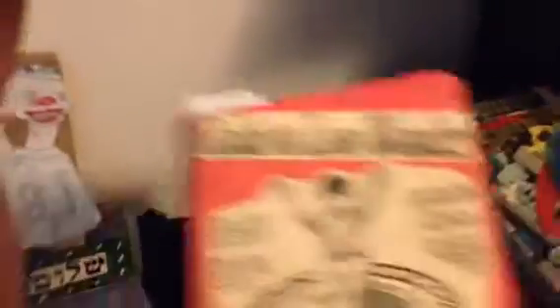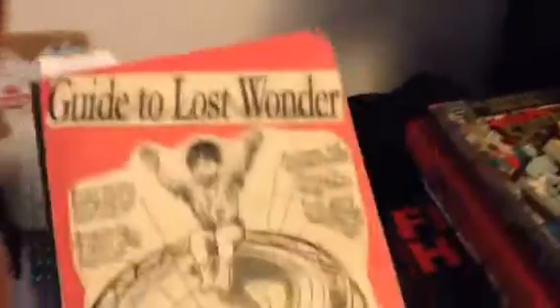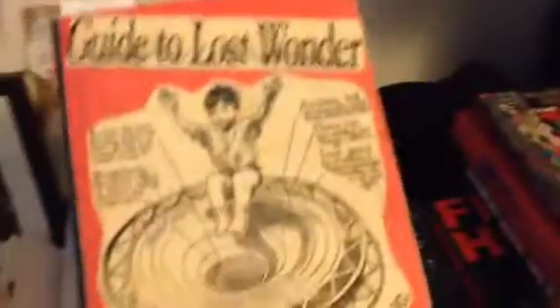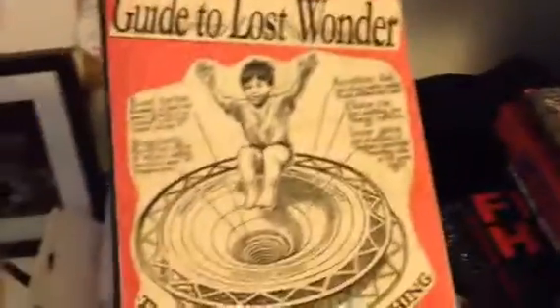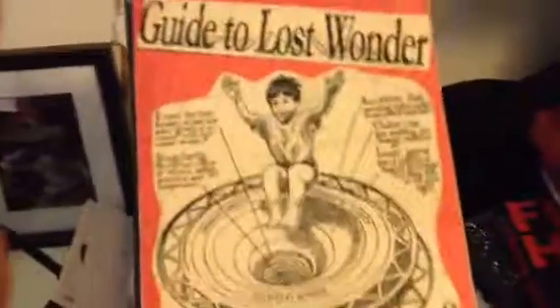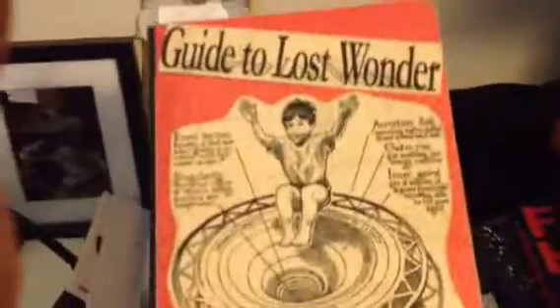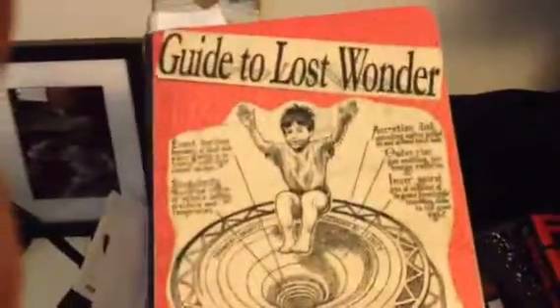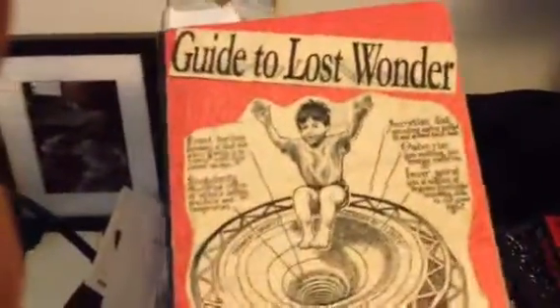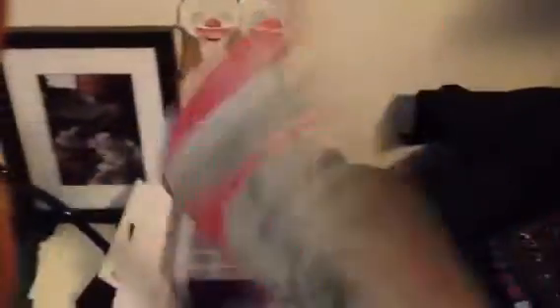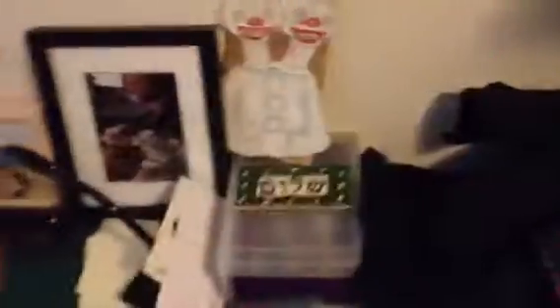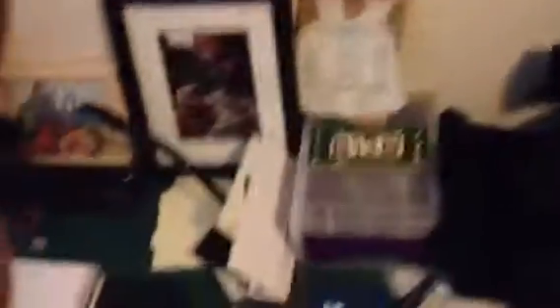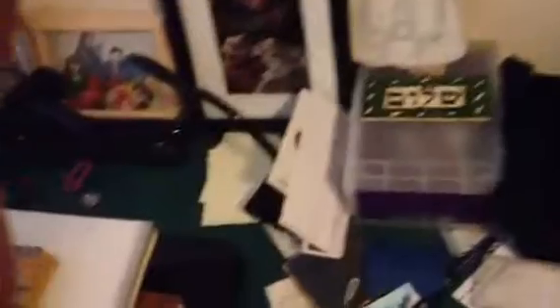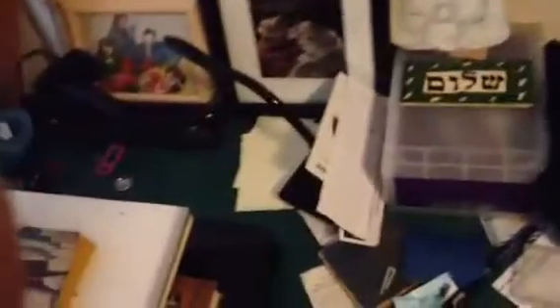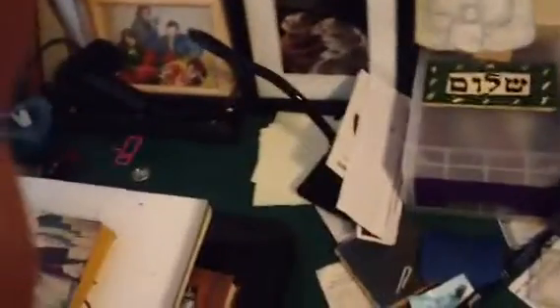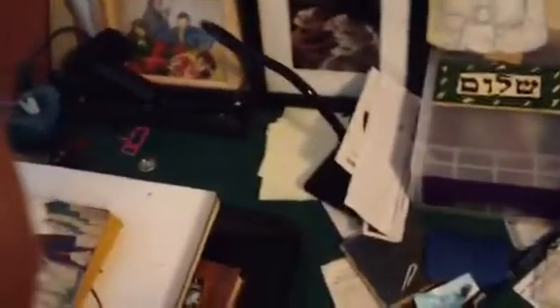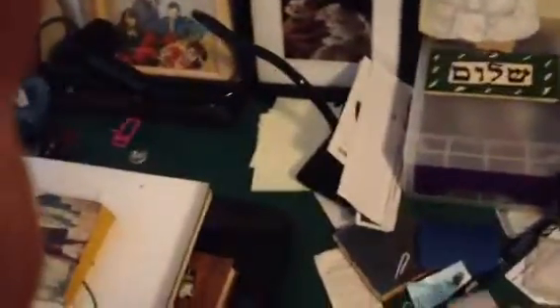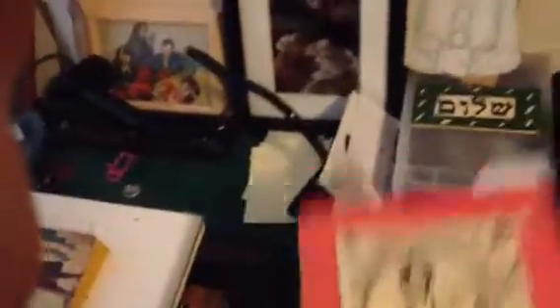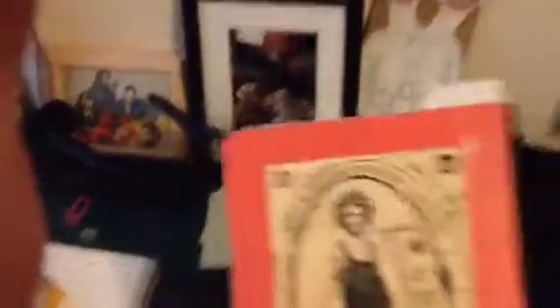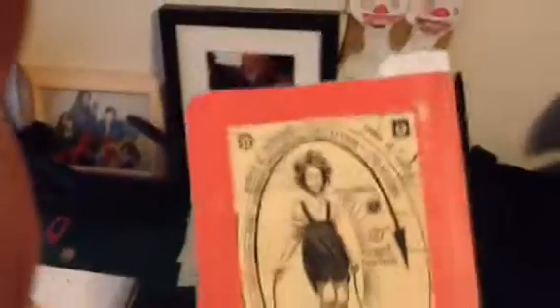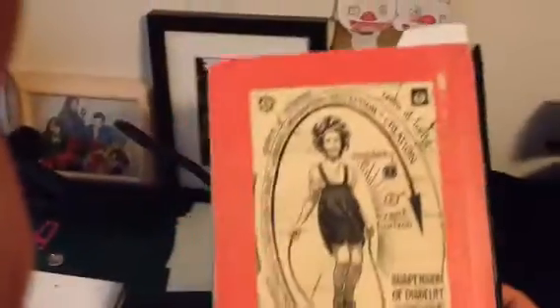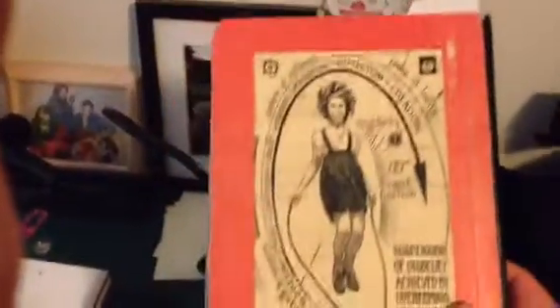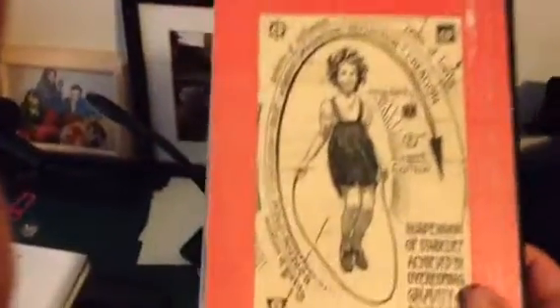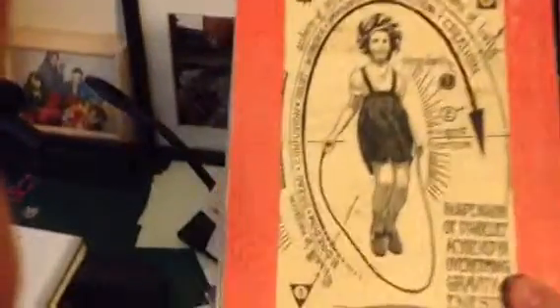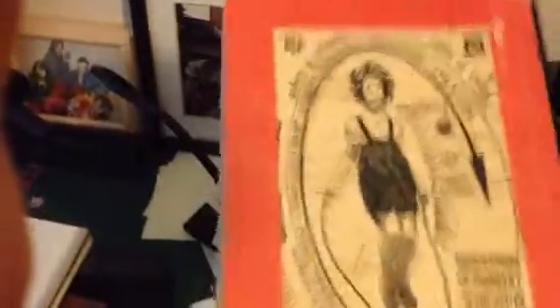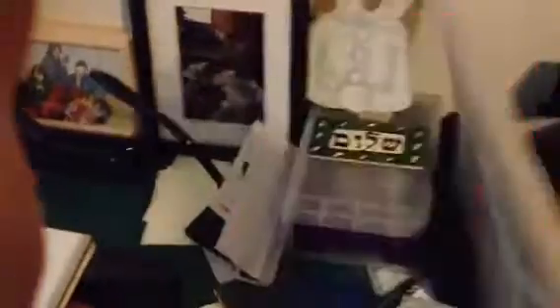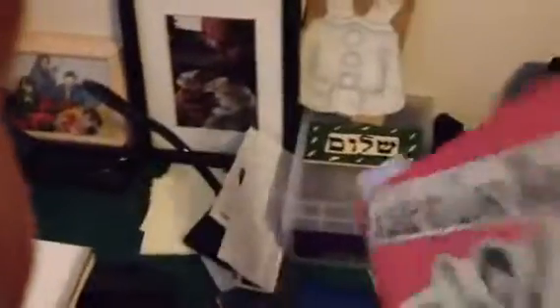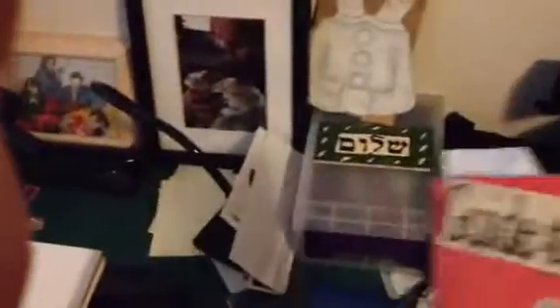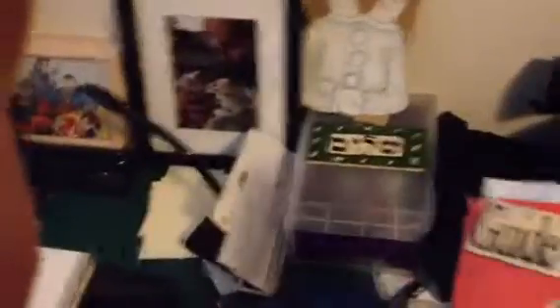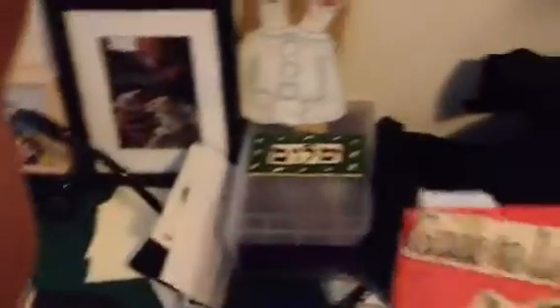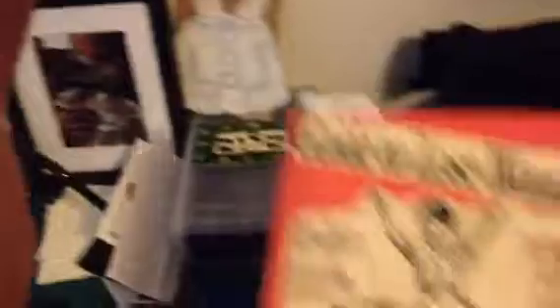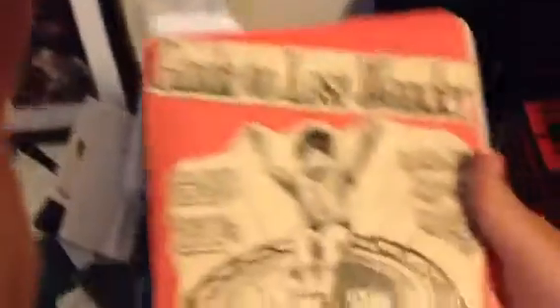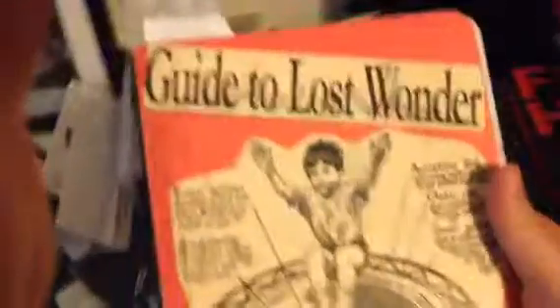This is my journal from 10 years ago — probably longer — that my mom designed the cover for as a Christmas present.